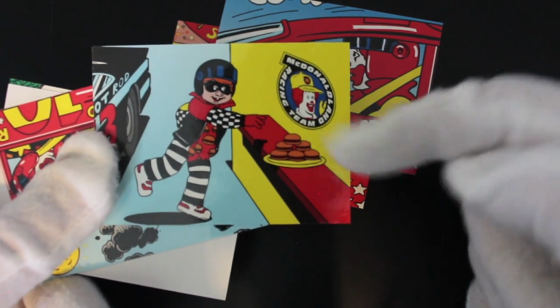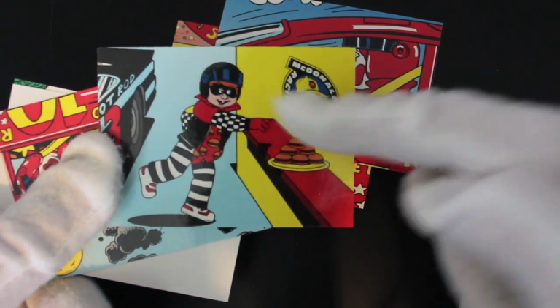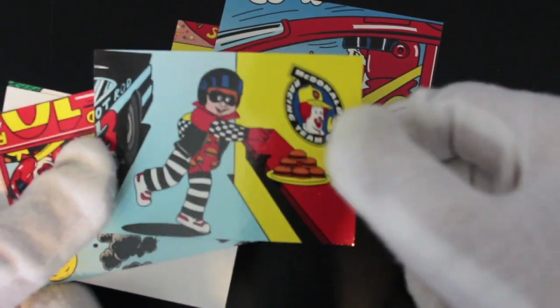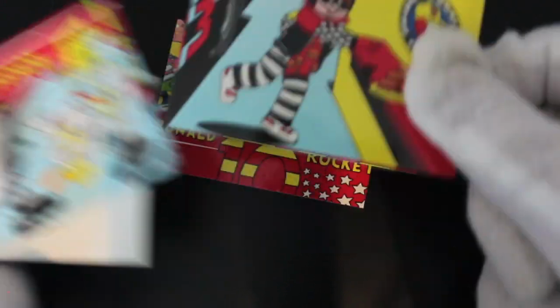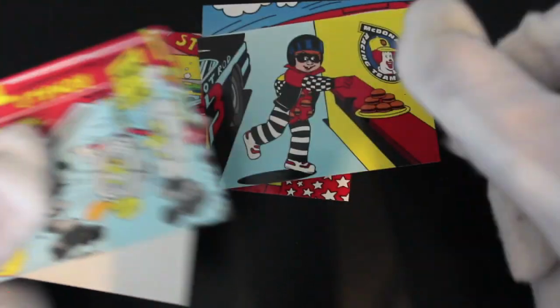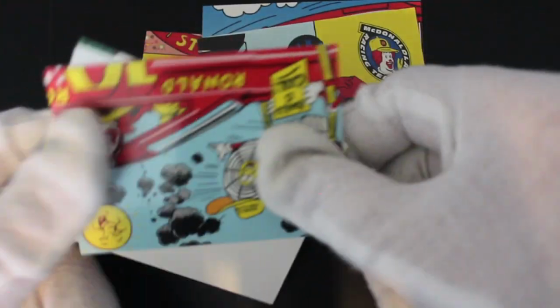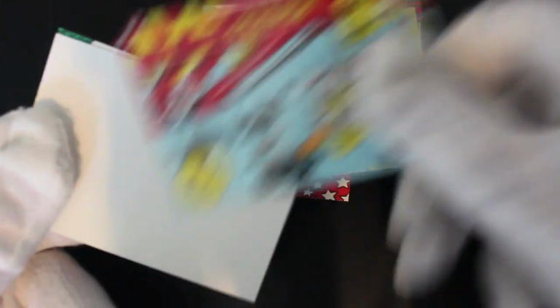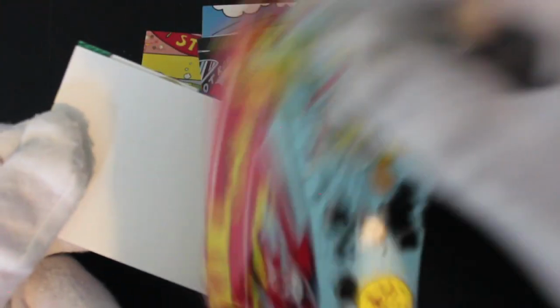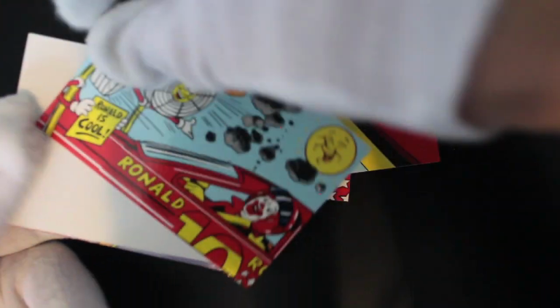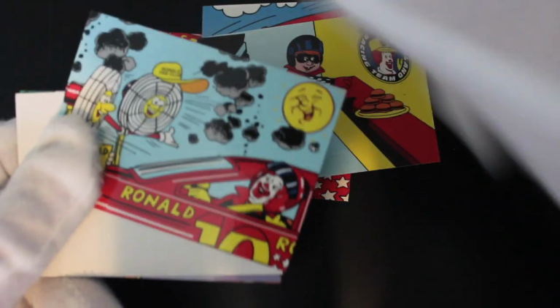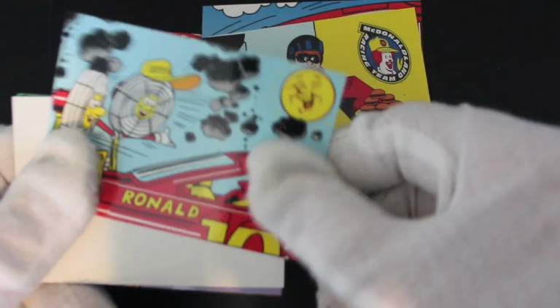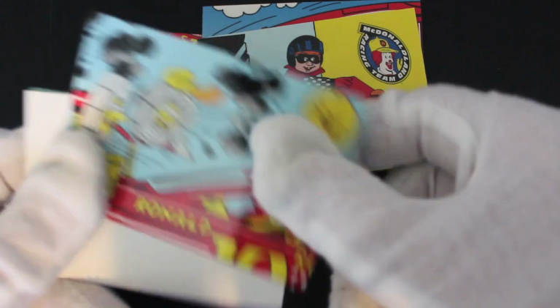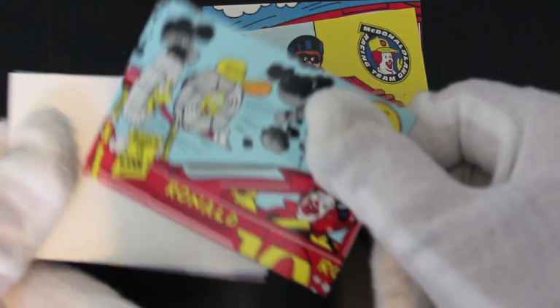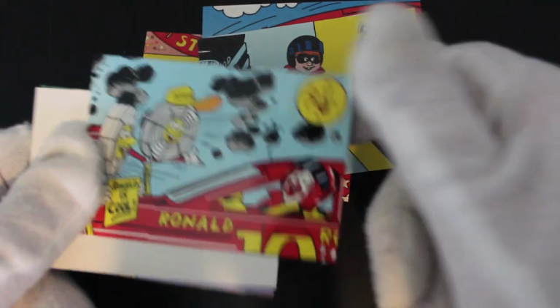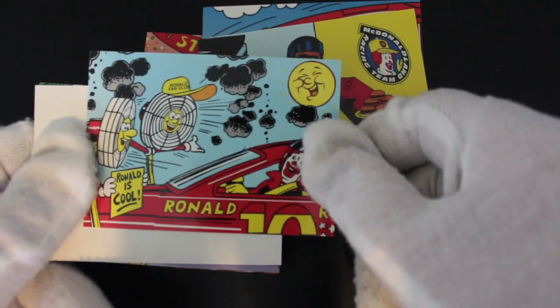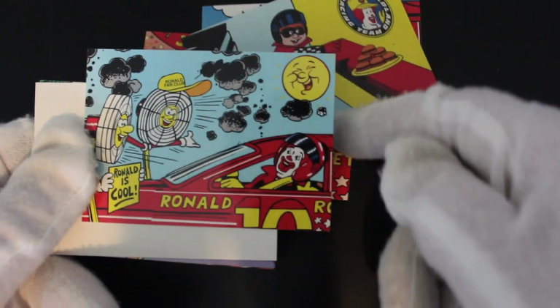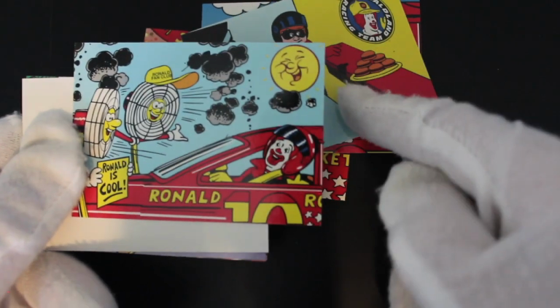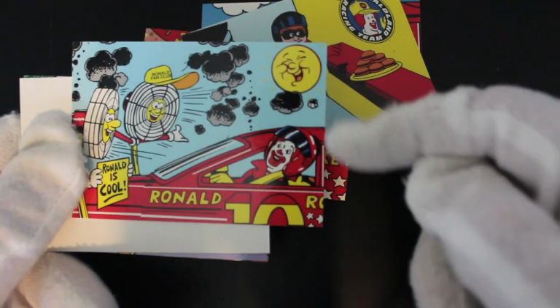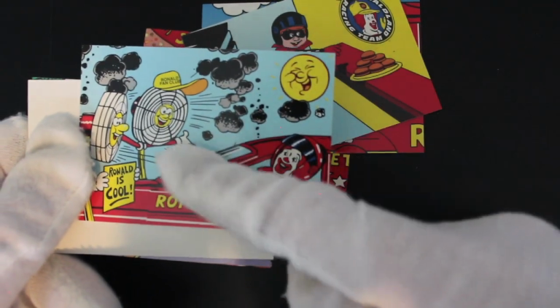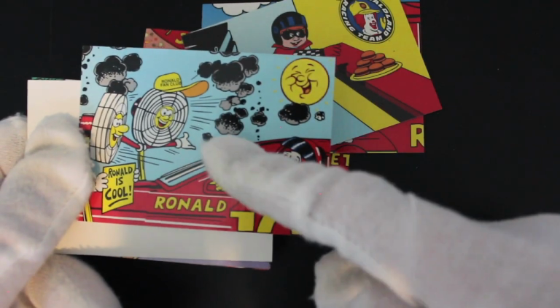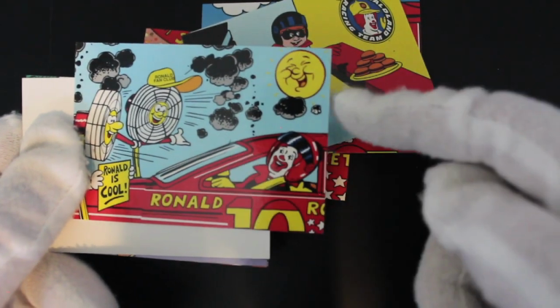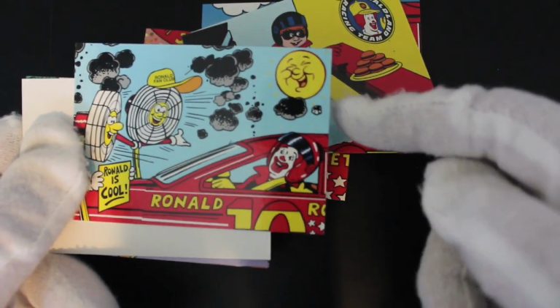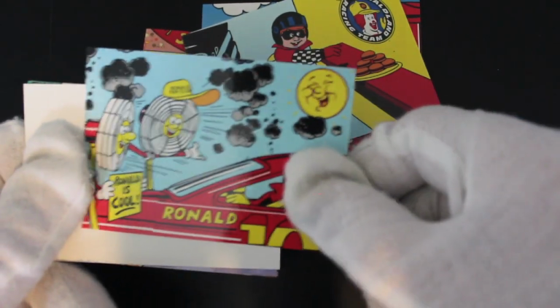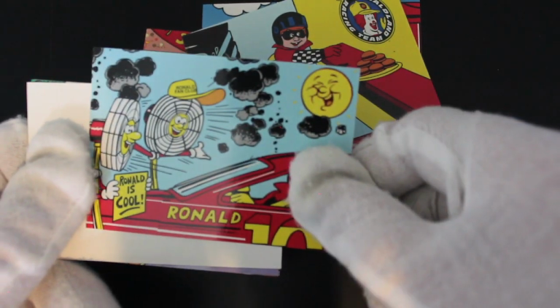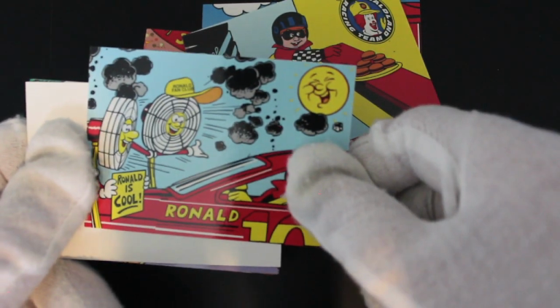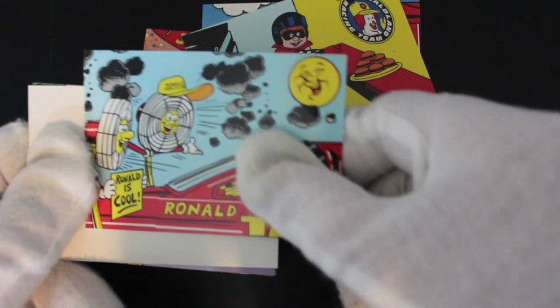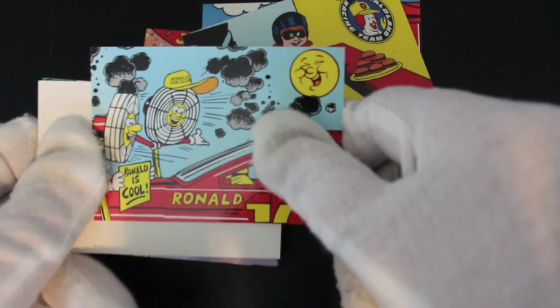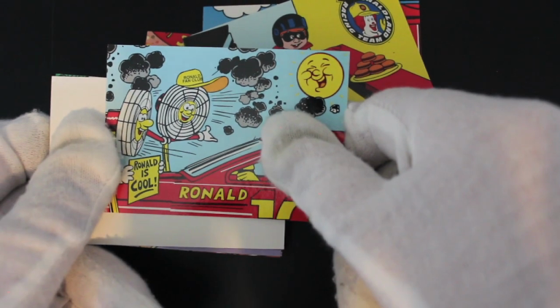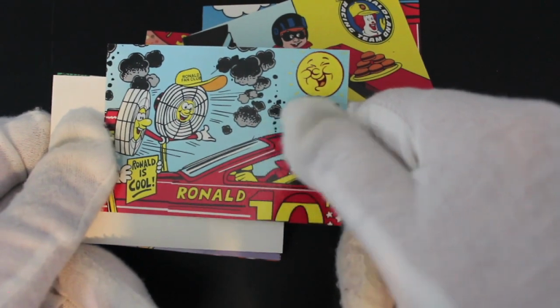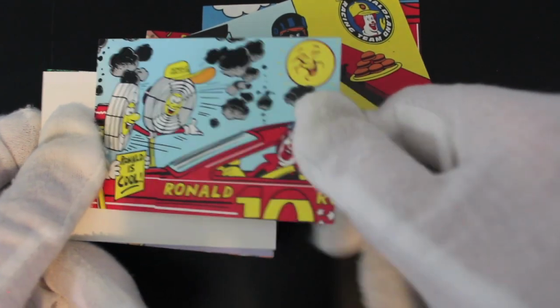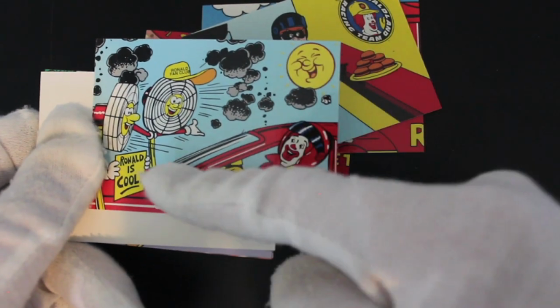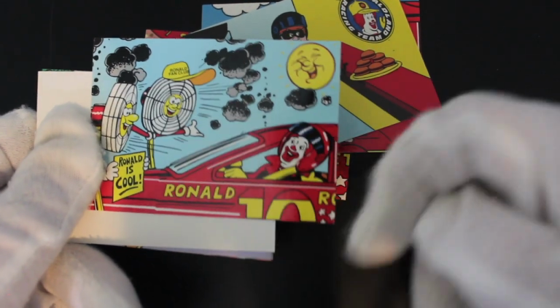So he's a Hamburglar there, doing what he does best — nicking some burgers. He's got two fans with faces on, it's a bit weird. And a son. What's that about? I don't know. Ronald is cool.